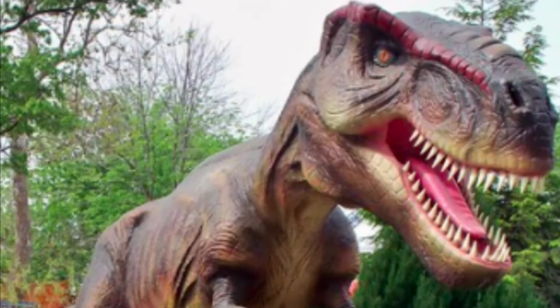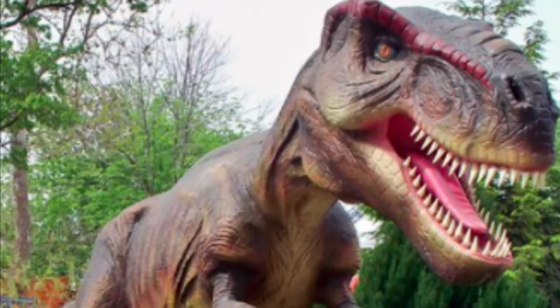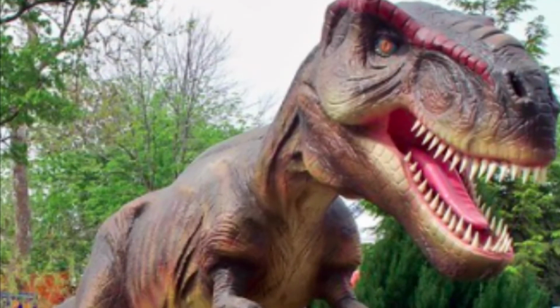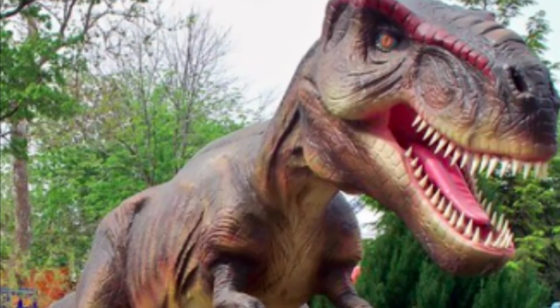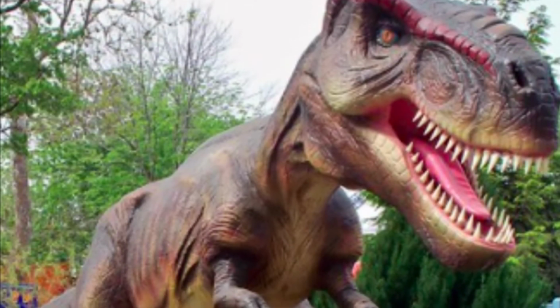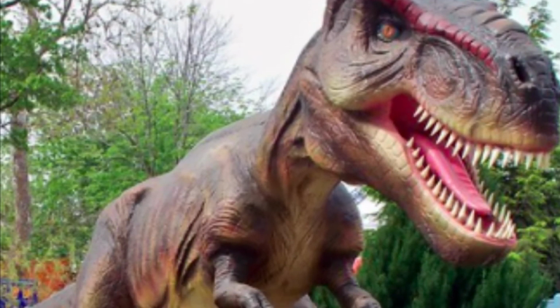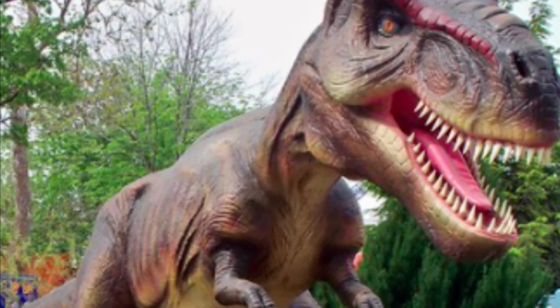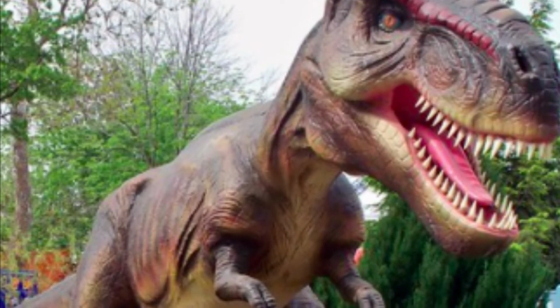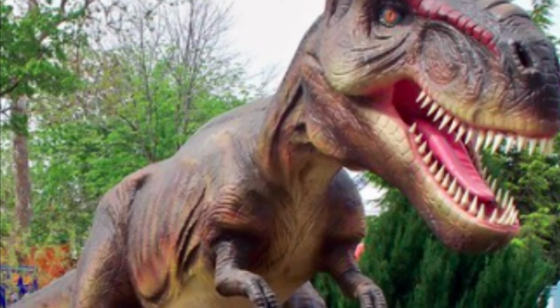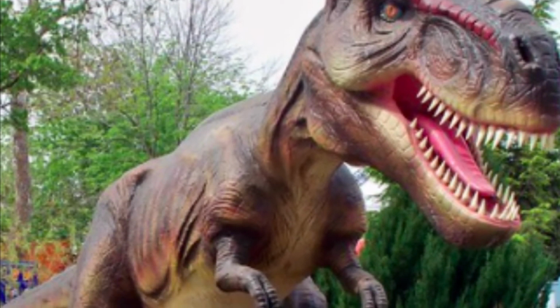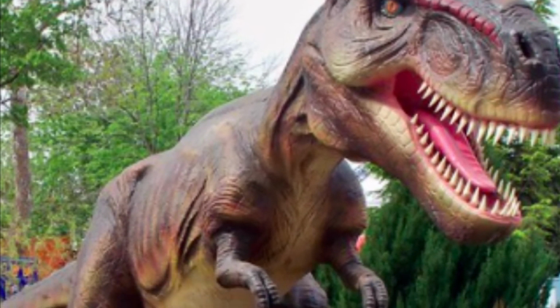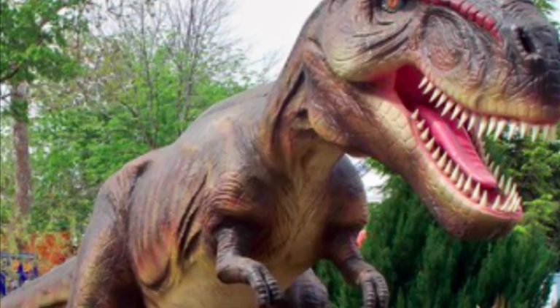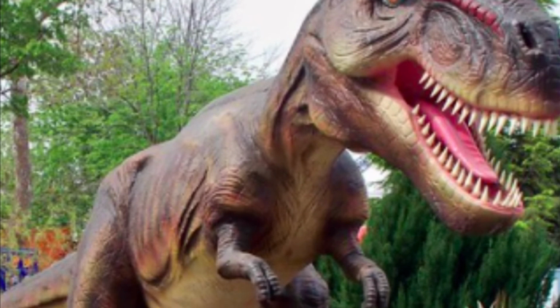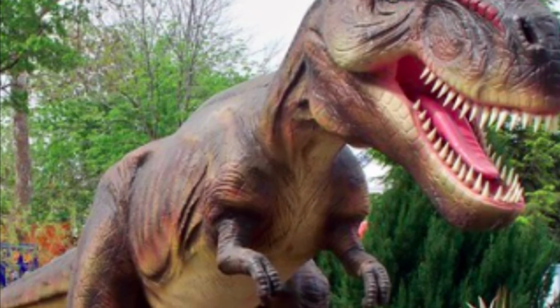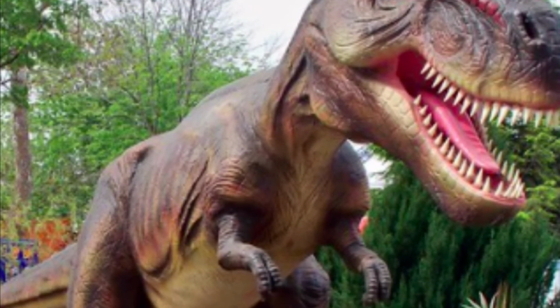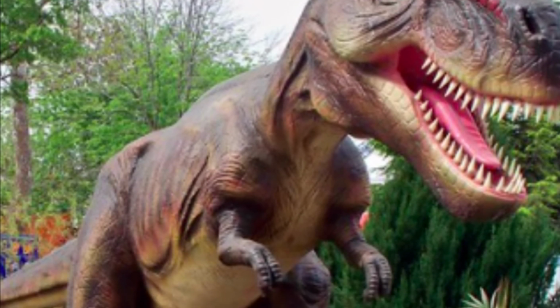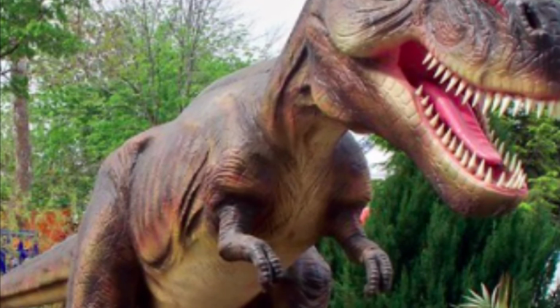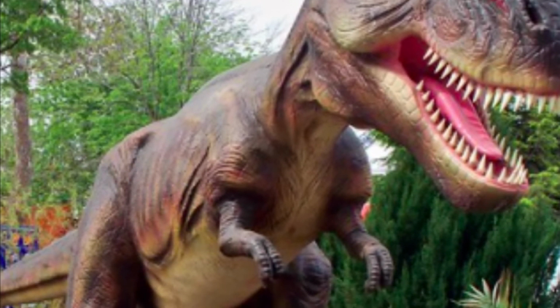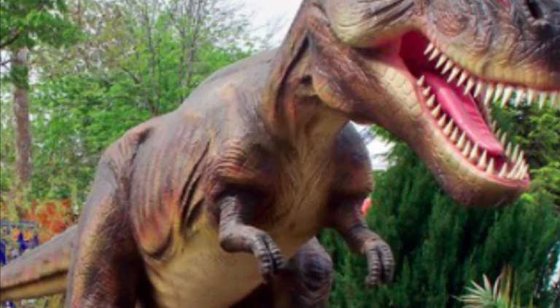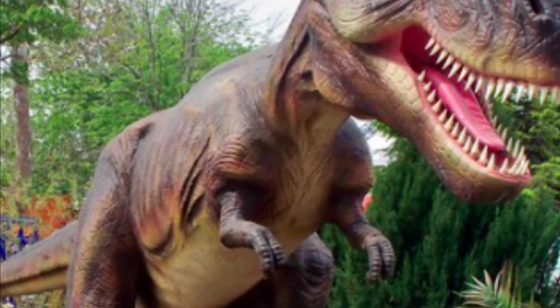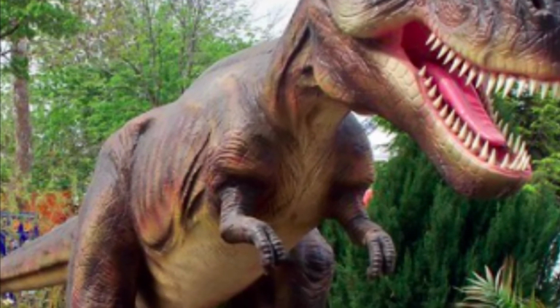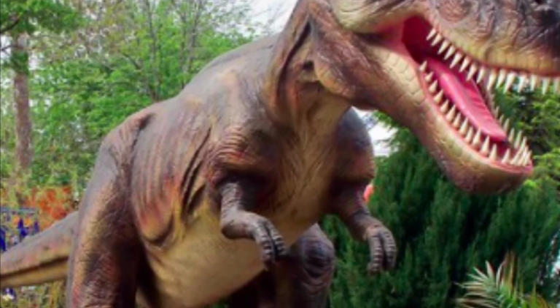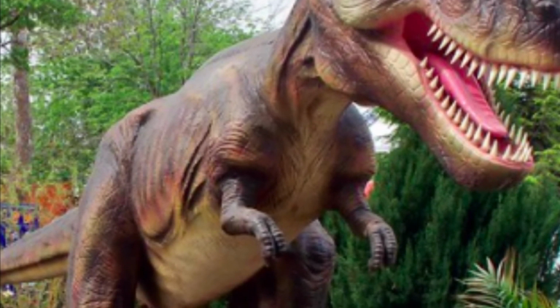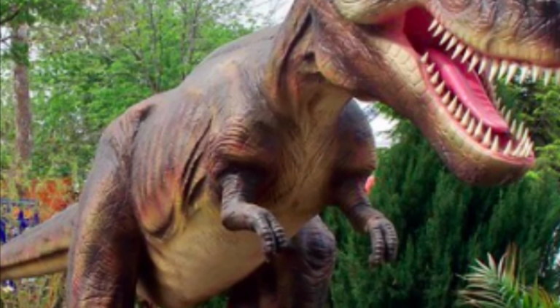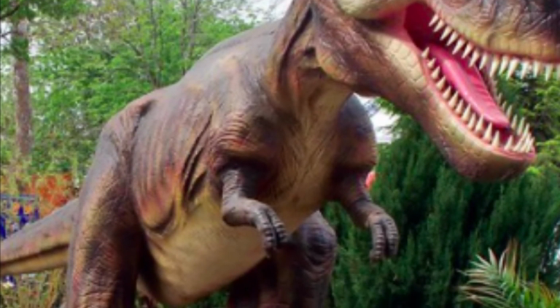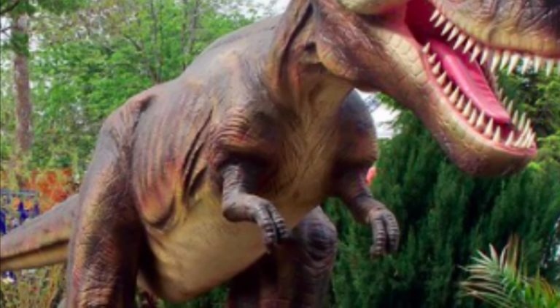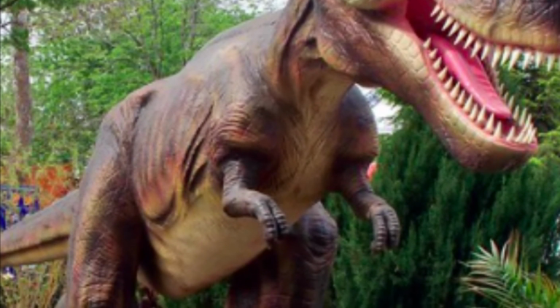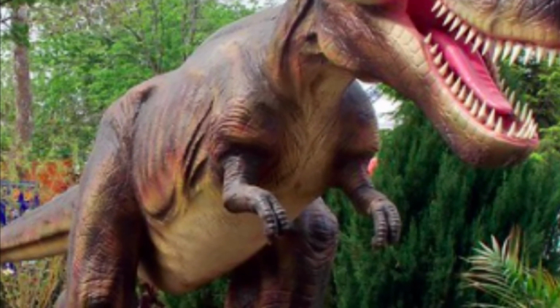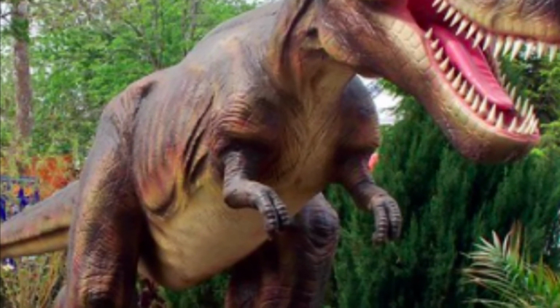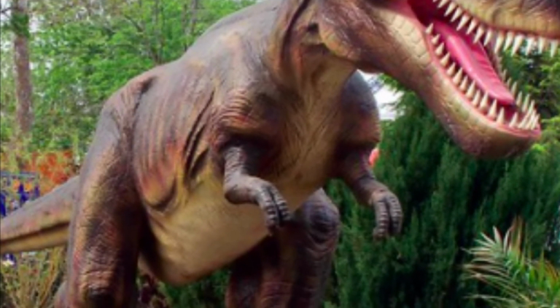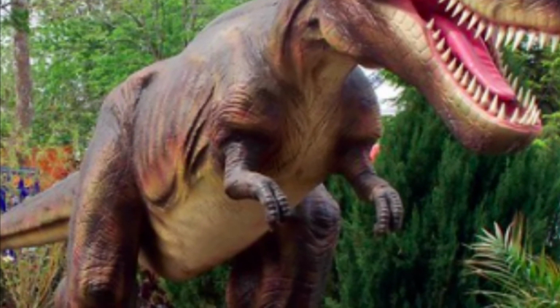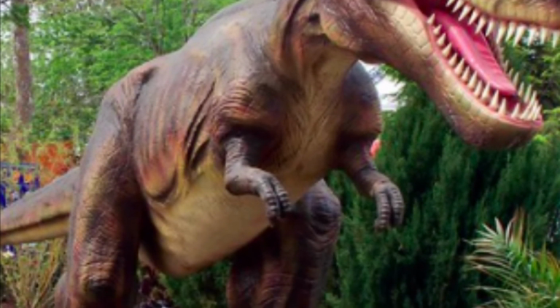The next type of dinosaur we will be making is the tyrannosaur. These guys were carnivores and their sharp teeth helped them eat the meat they needed.